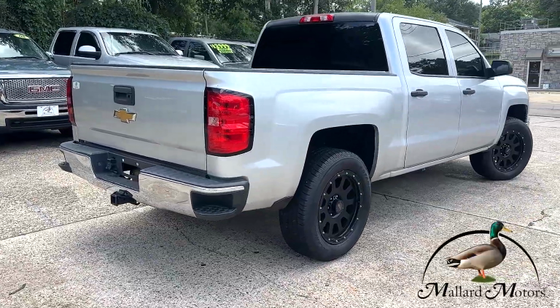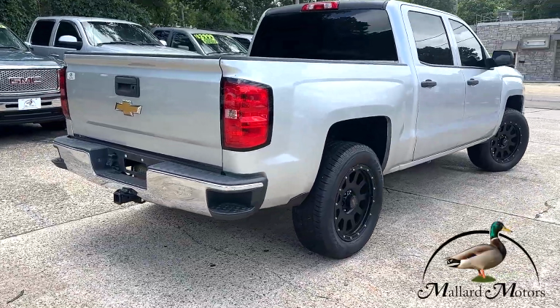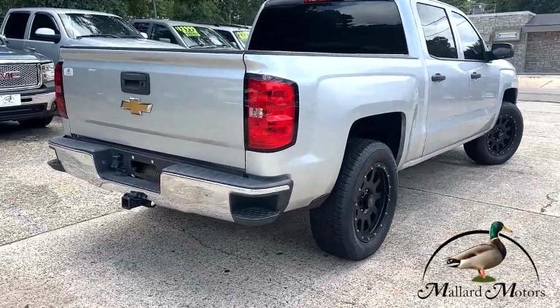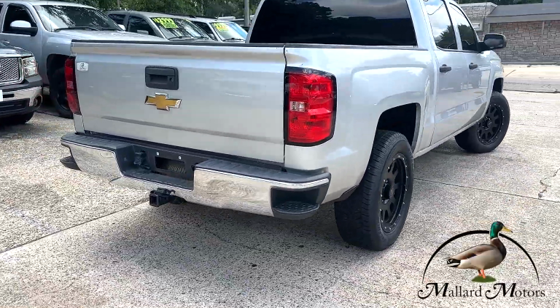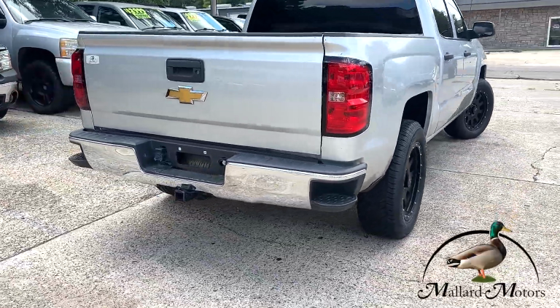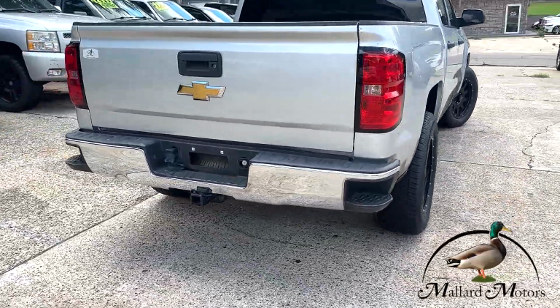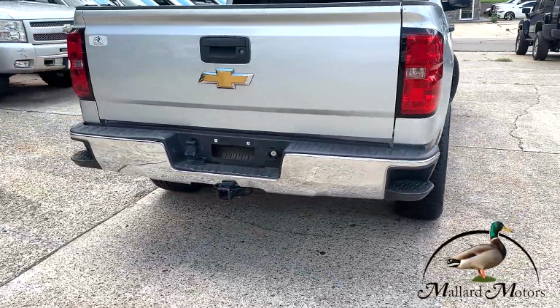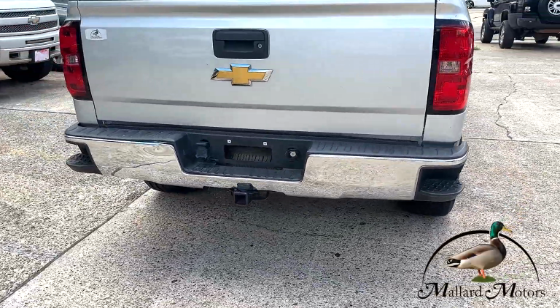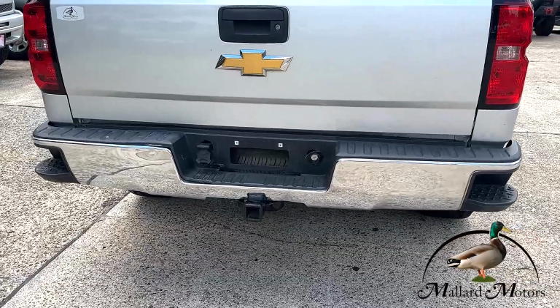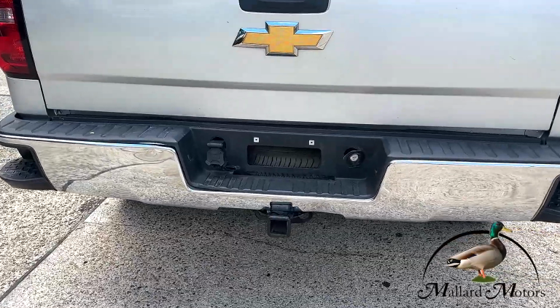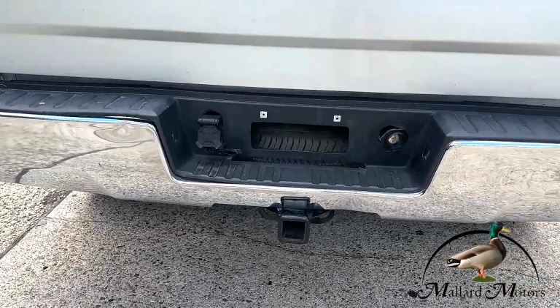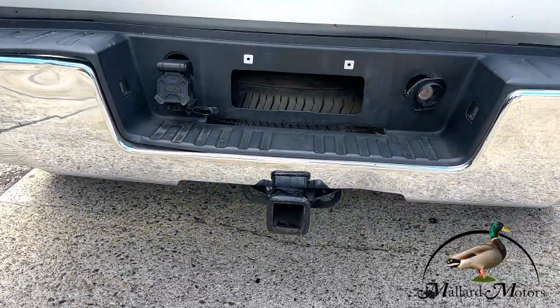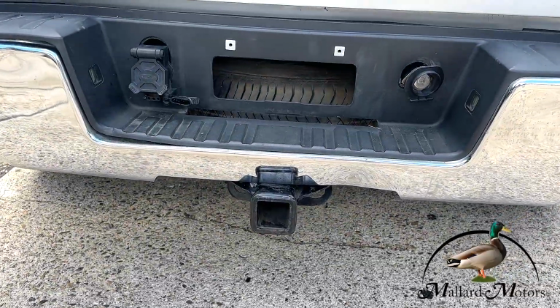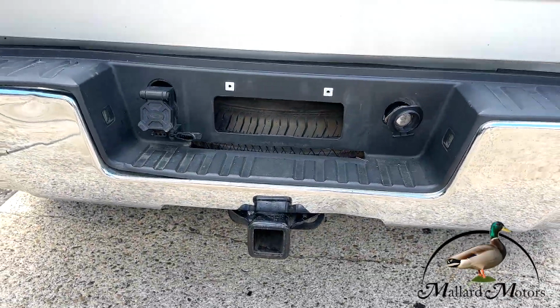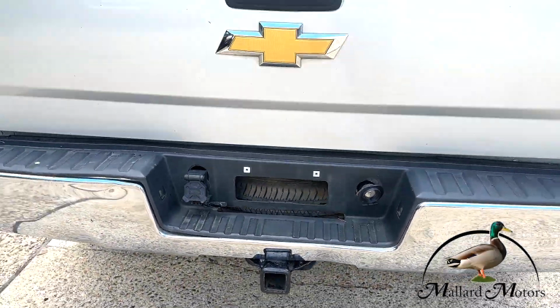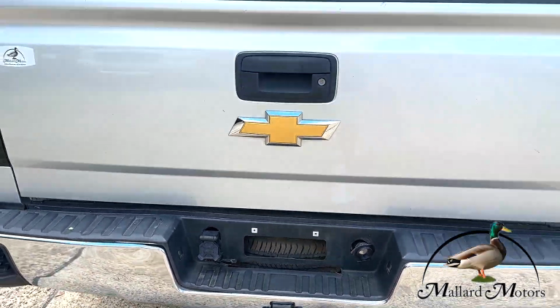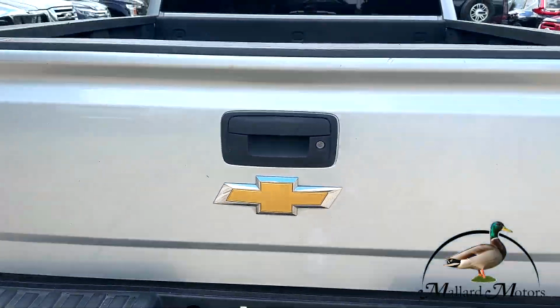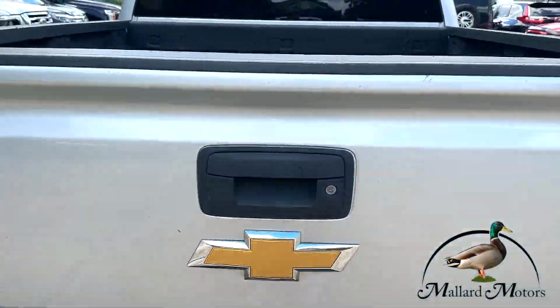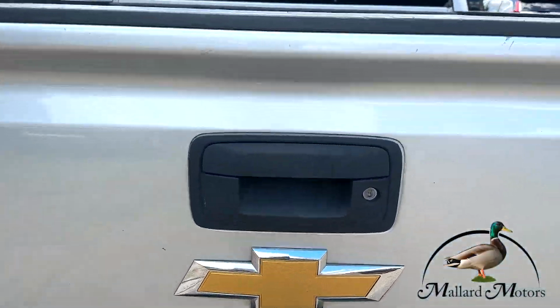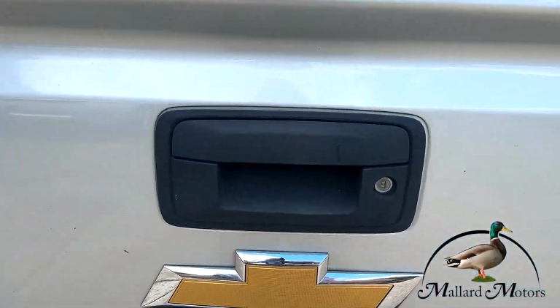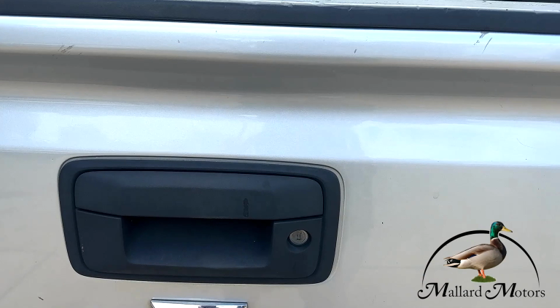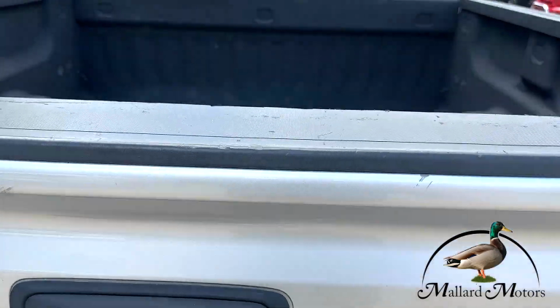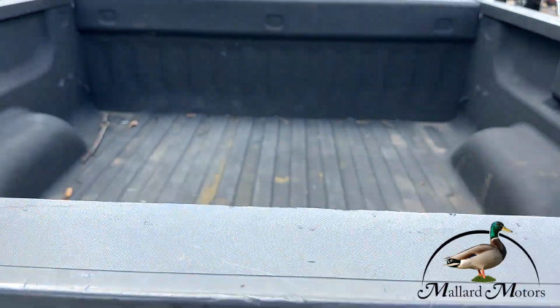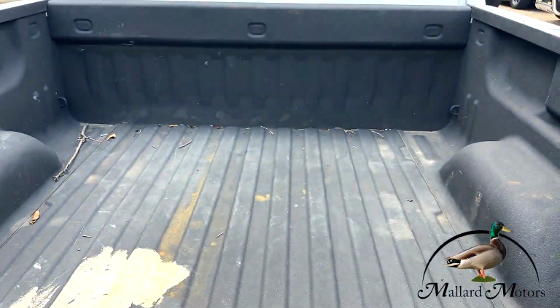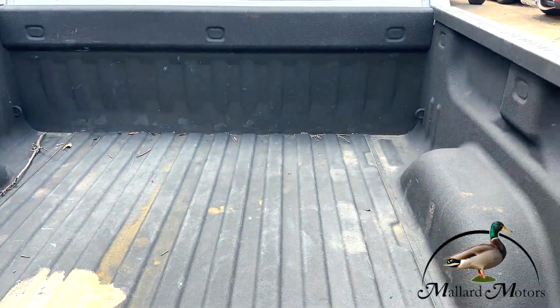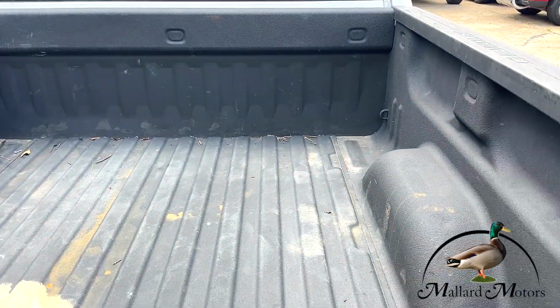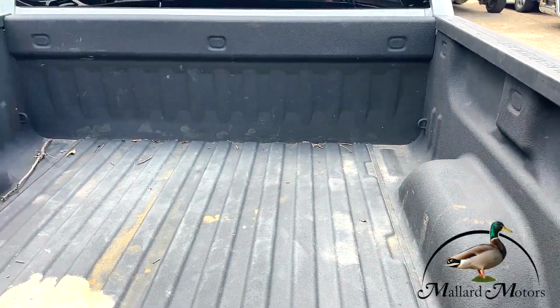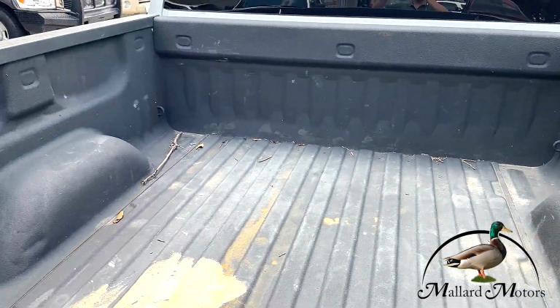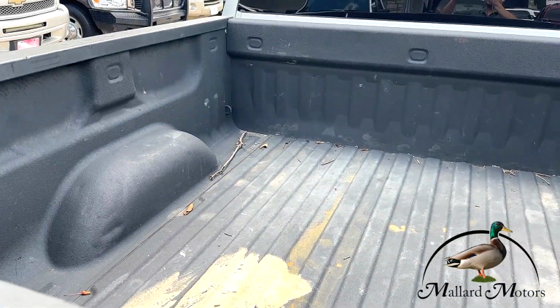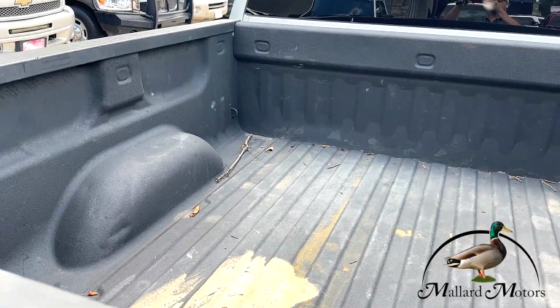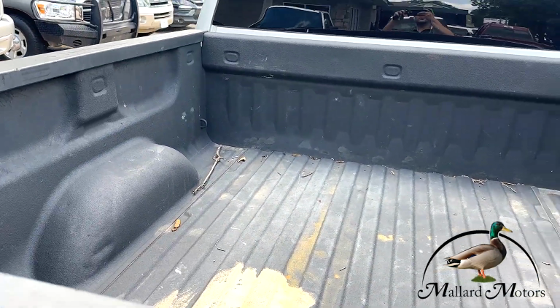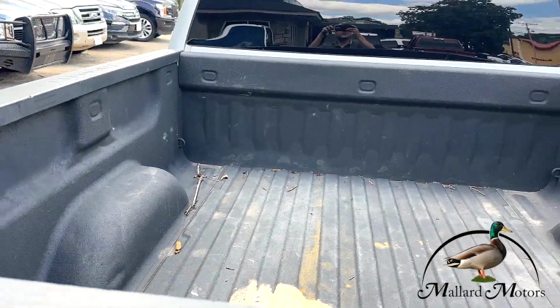It's got the step side back bumper, towing package already on there for you. No backup camera system unfortunately, but you do have a spray-in bed liner still in okay shape.